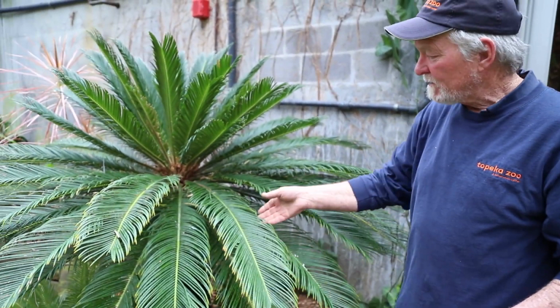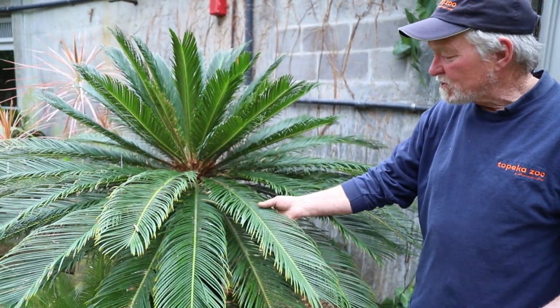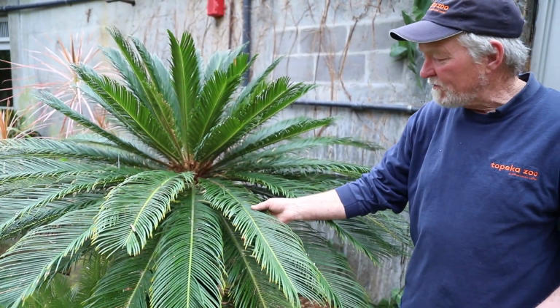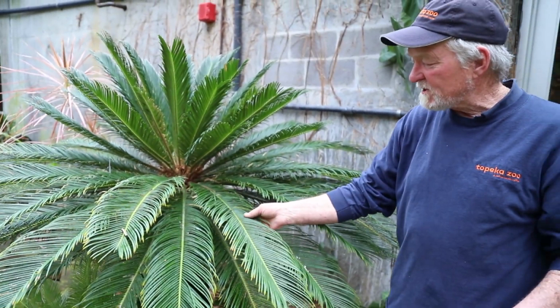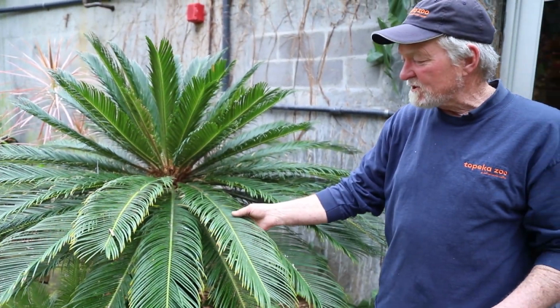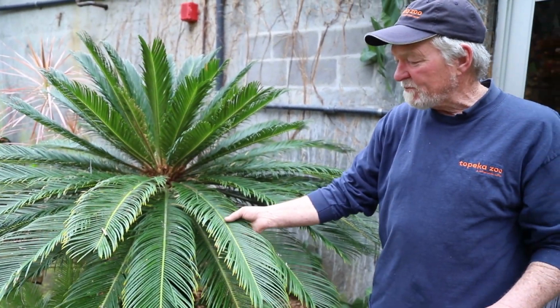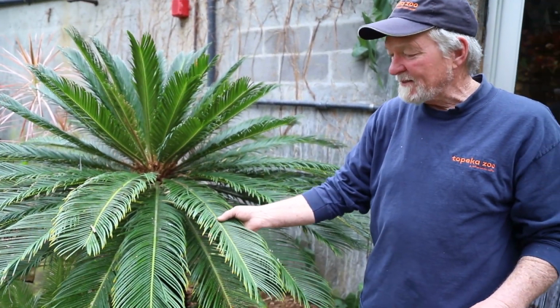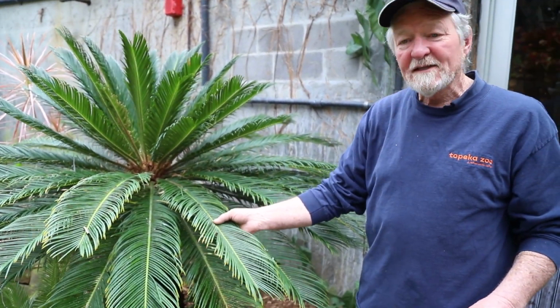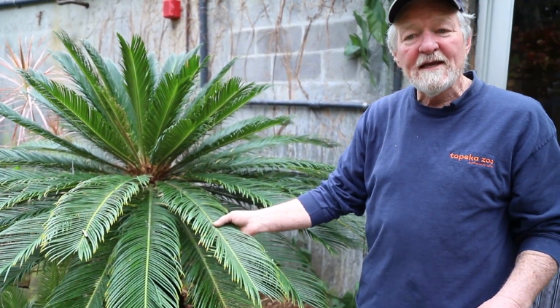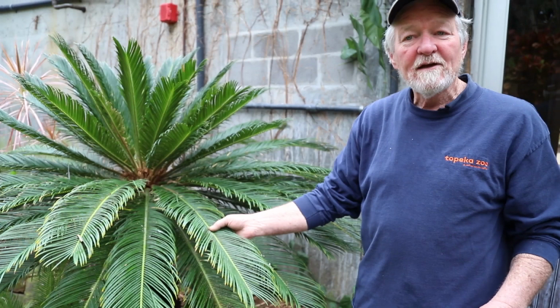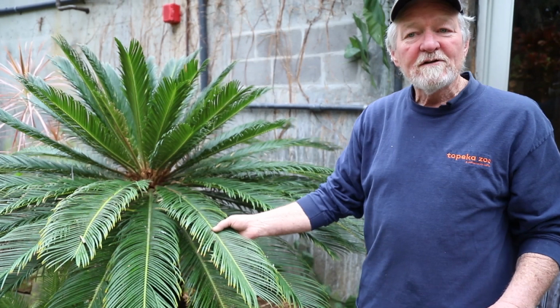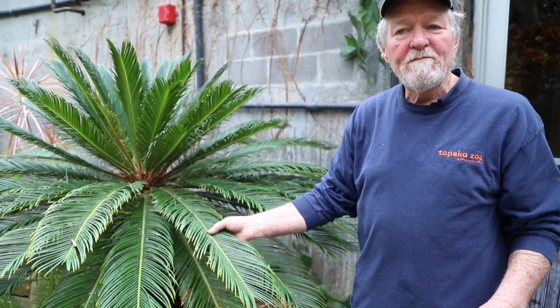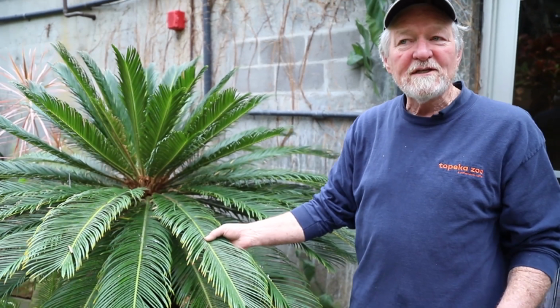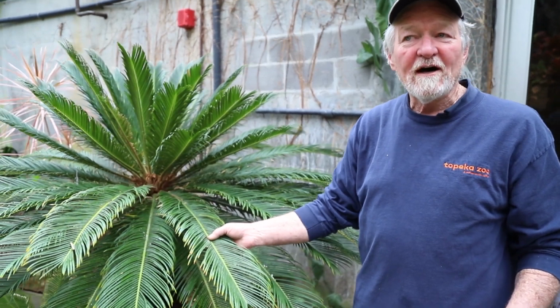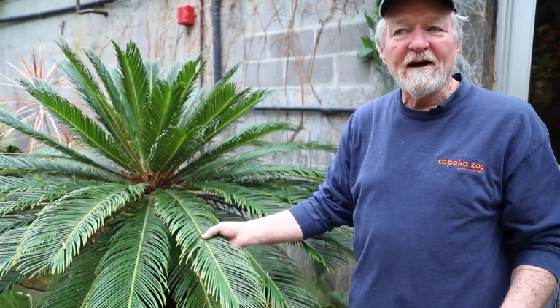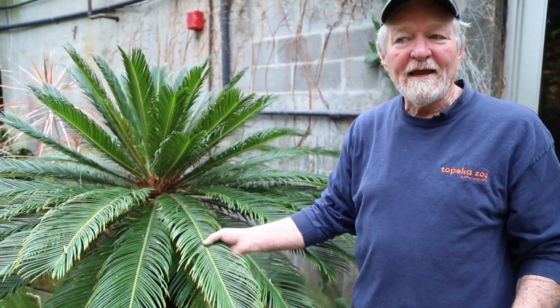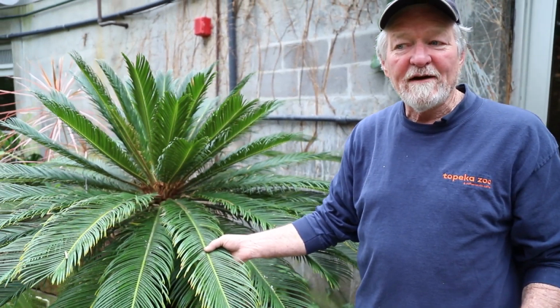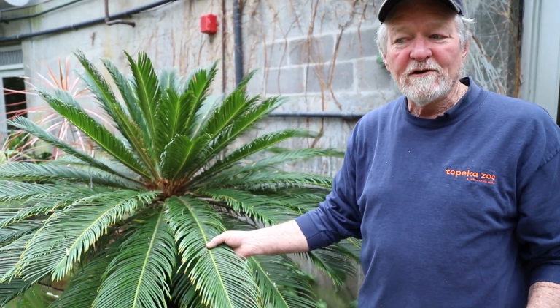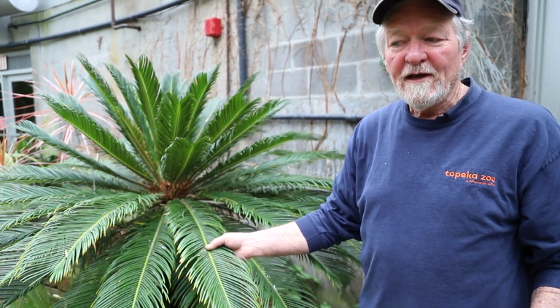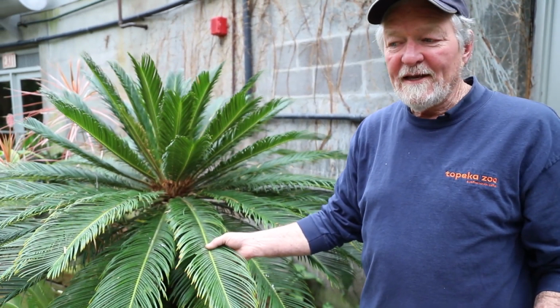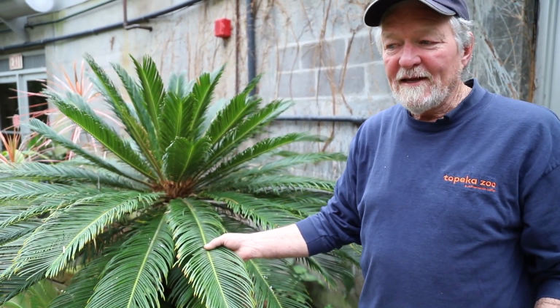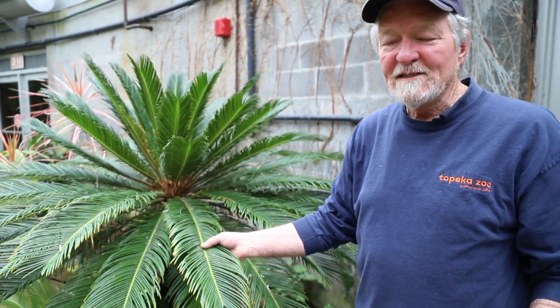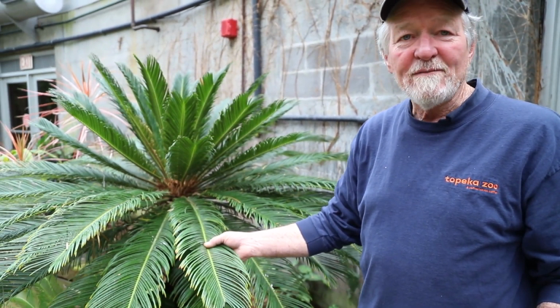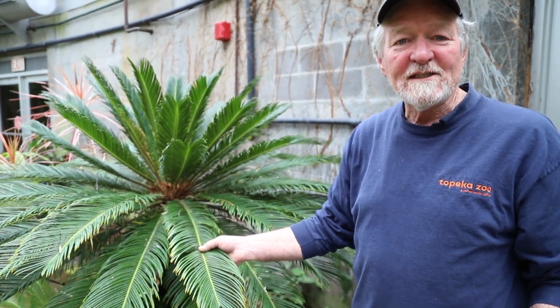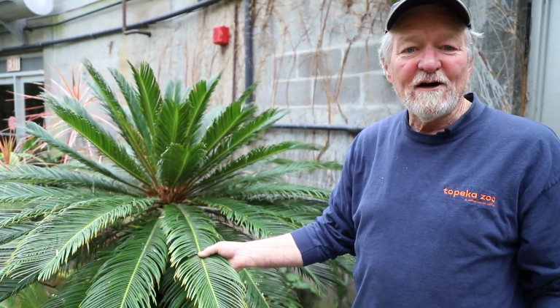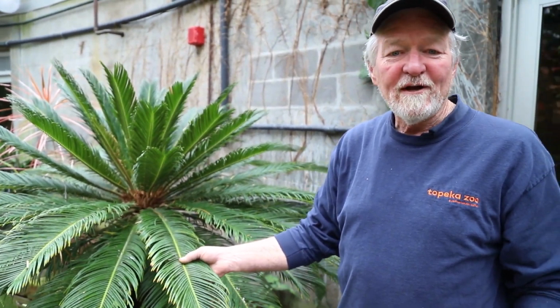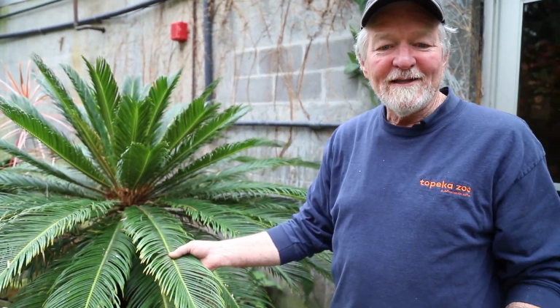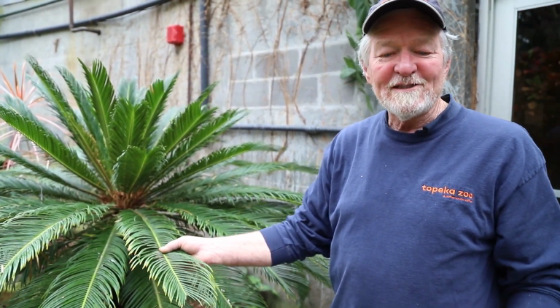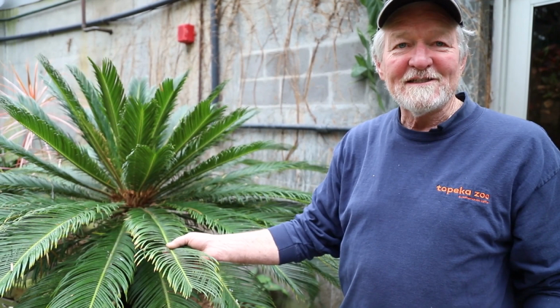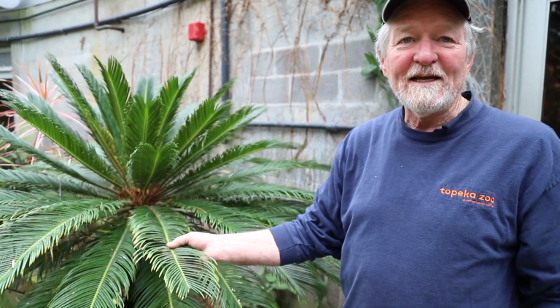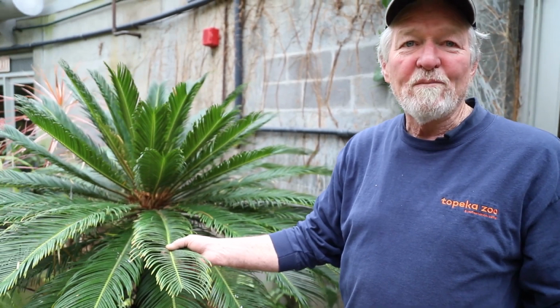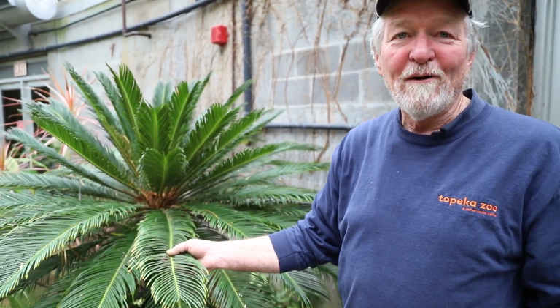So this is the plant that the baby sloth got named after. His name is Sago, and this is the Sago palm.